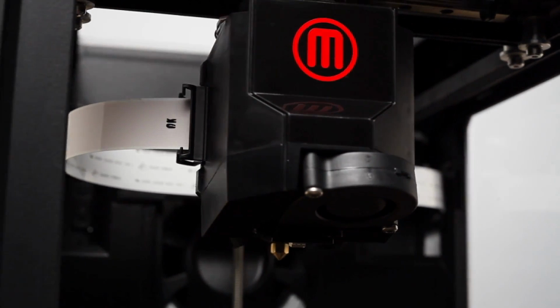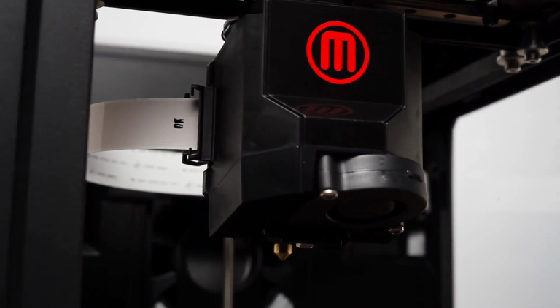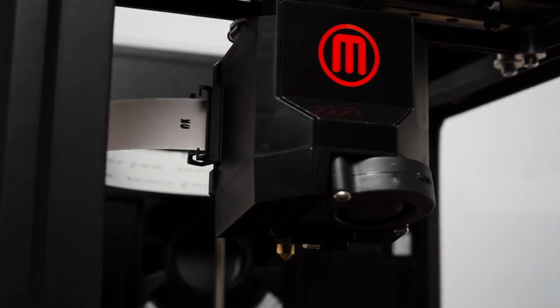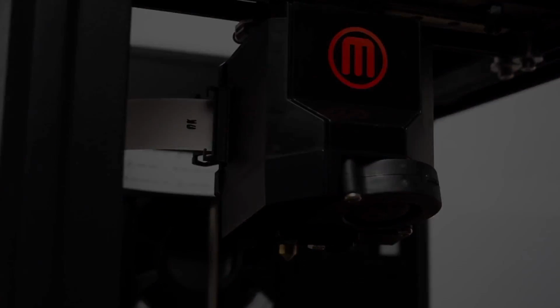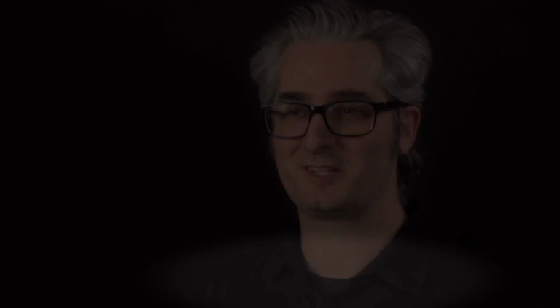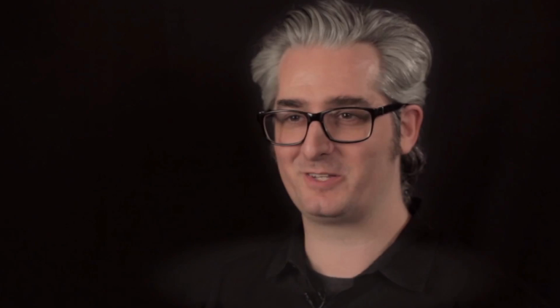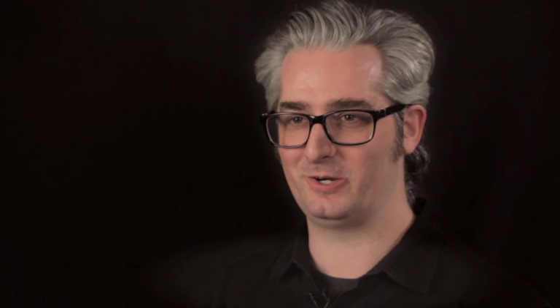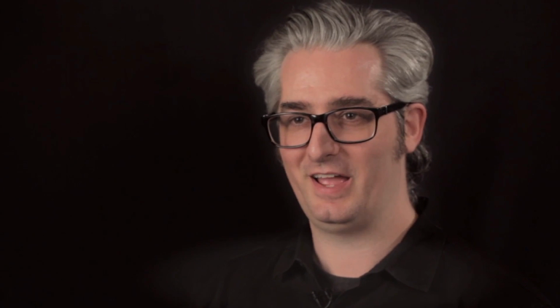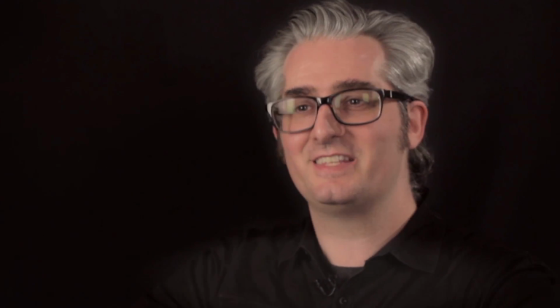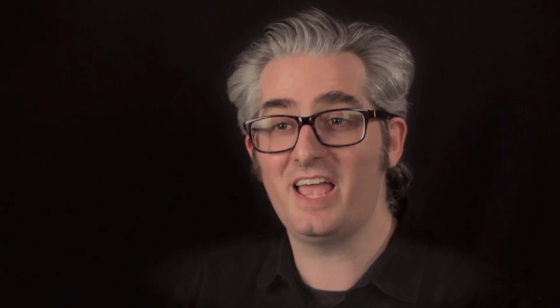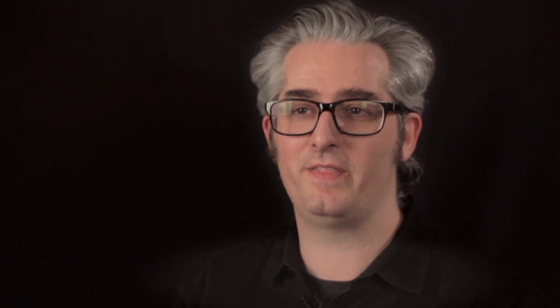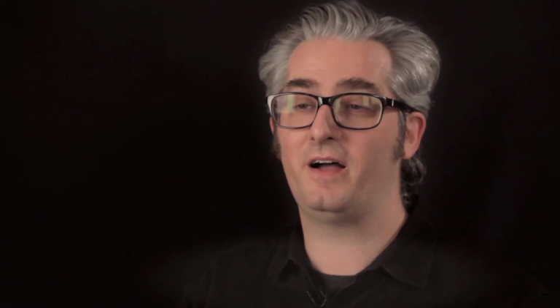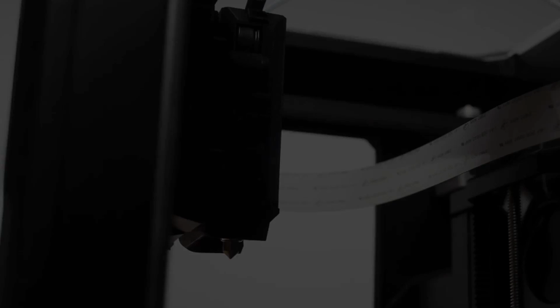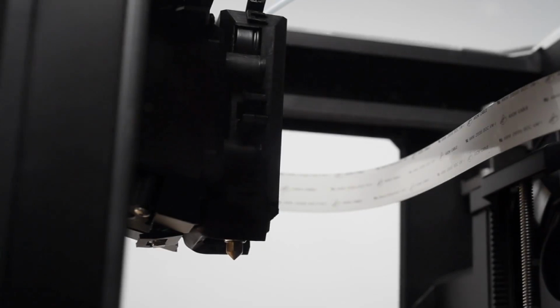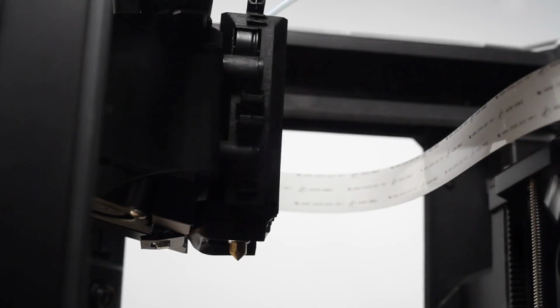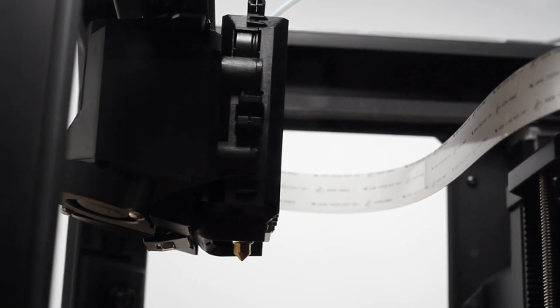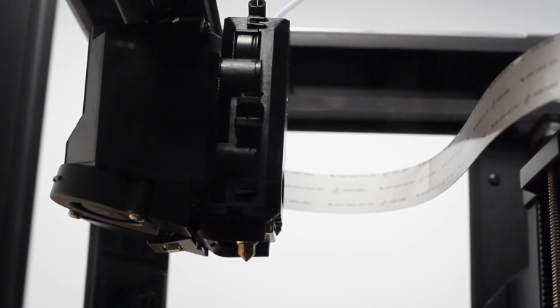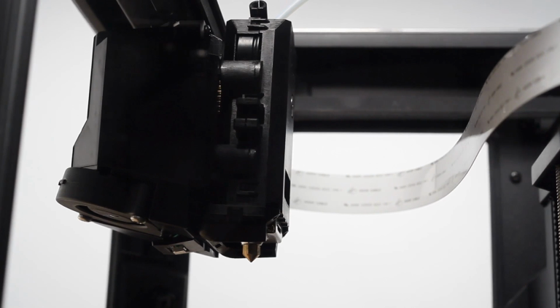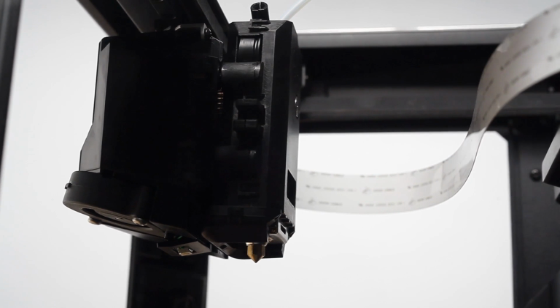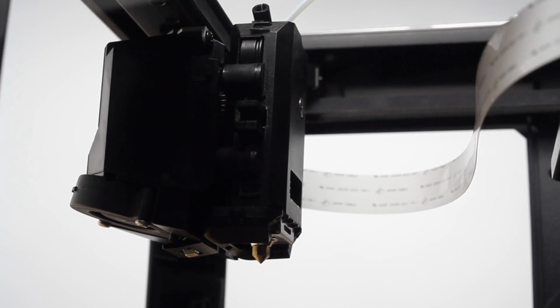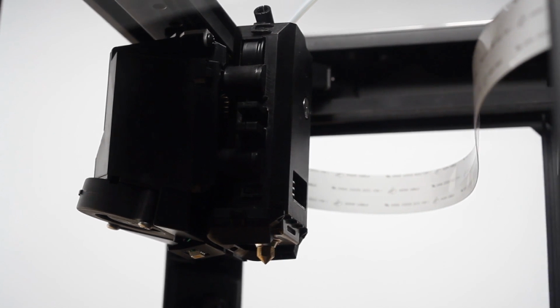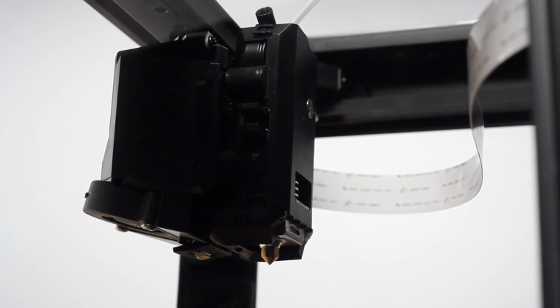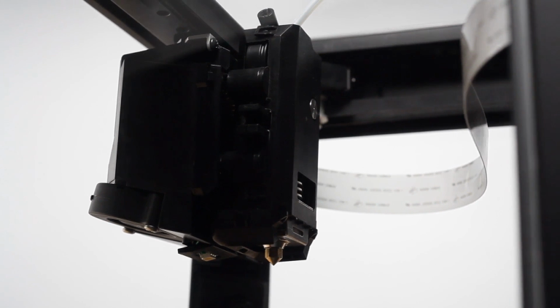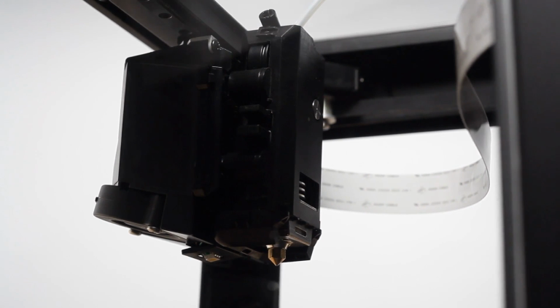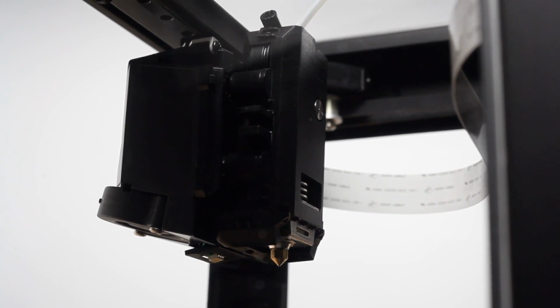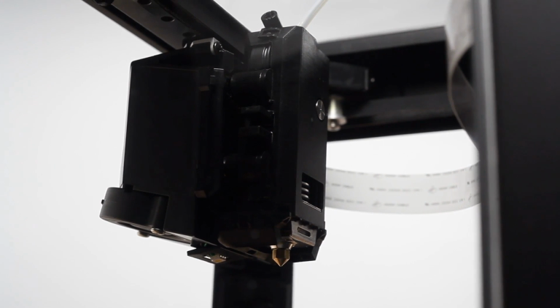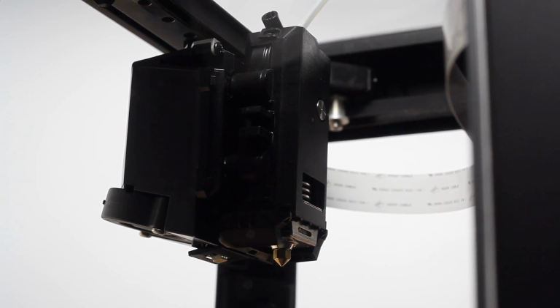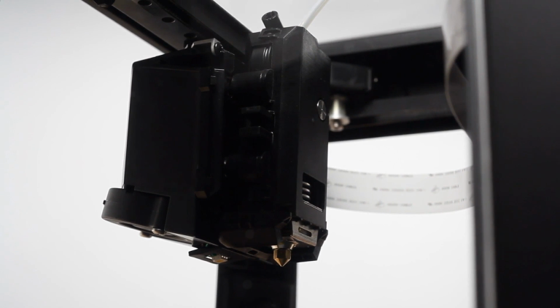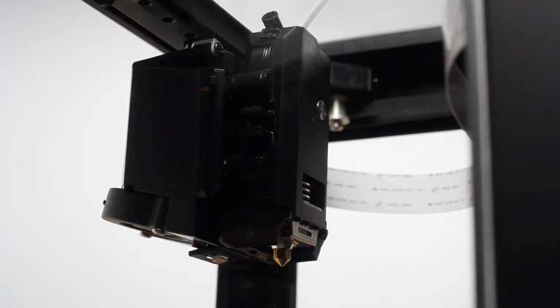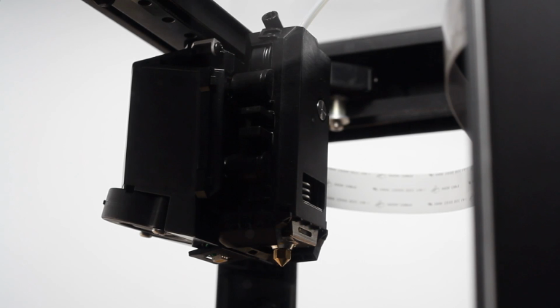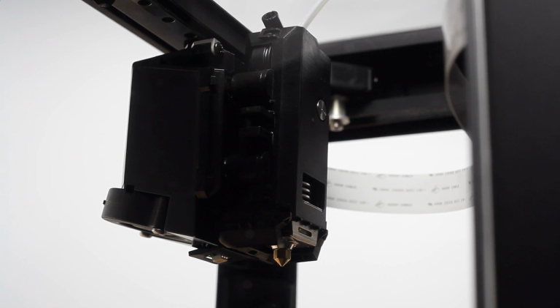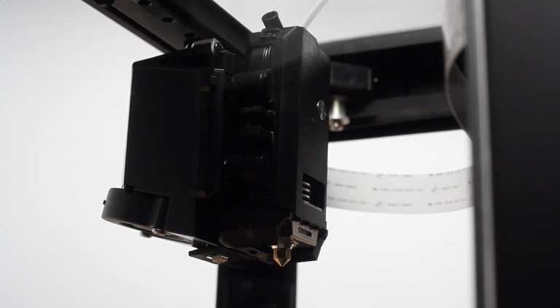The new MakerBot Replicator Smart Extruder is the same one that you'll find on our larger 3D printers, and you'll get all the same advantages, including filament detection and automatic pausing if you run out of filament mid-print.